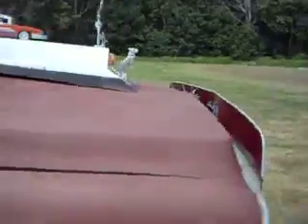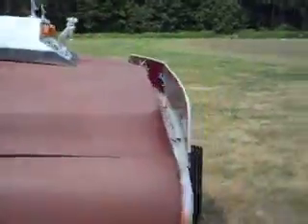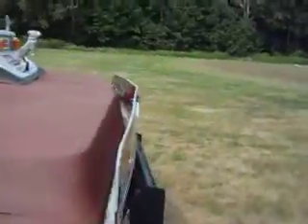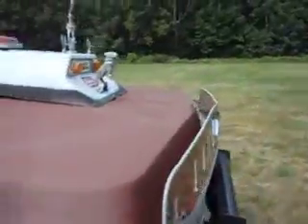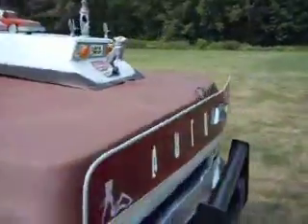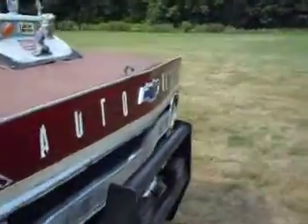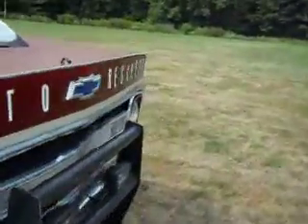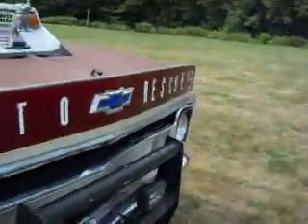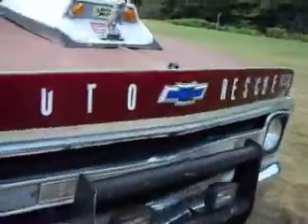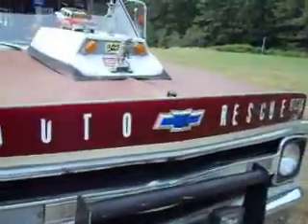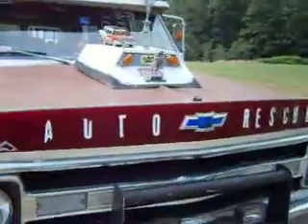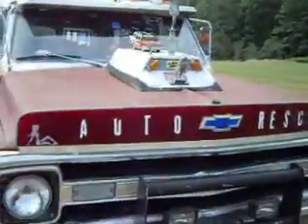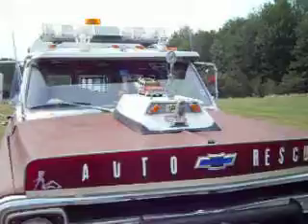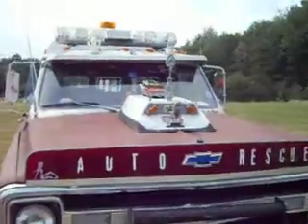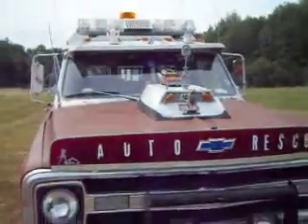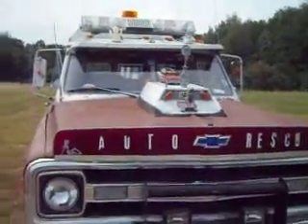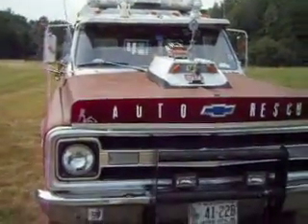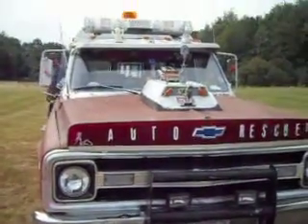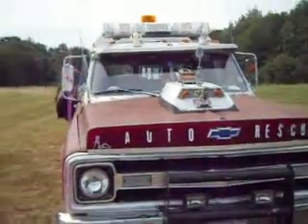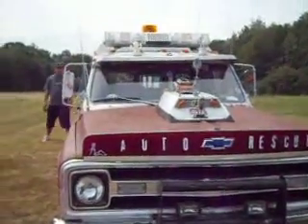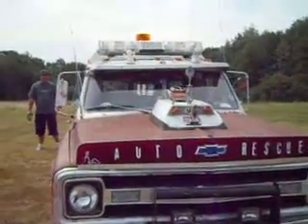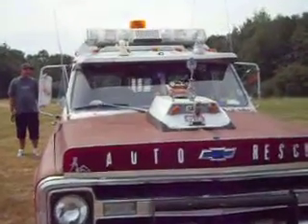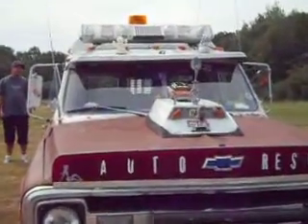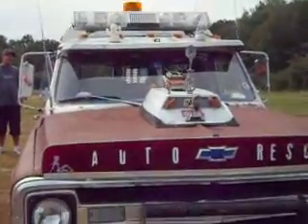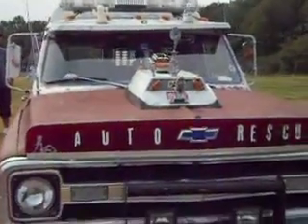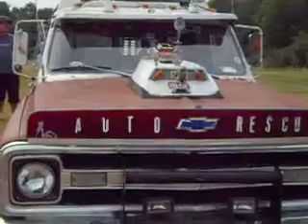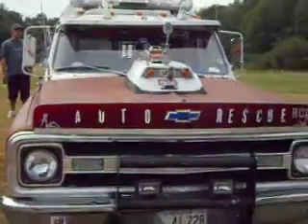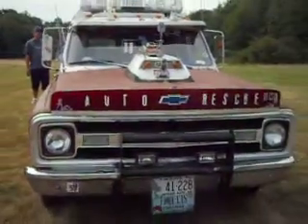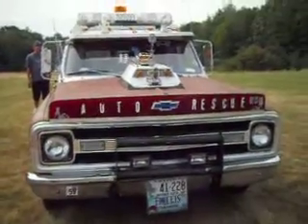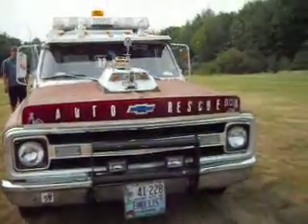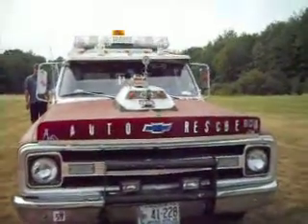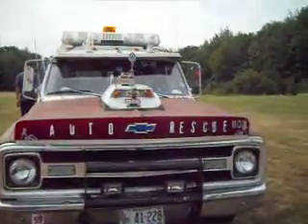Oh, look at that — auto rescue. Look at that. Oh yeah, that's cool.